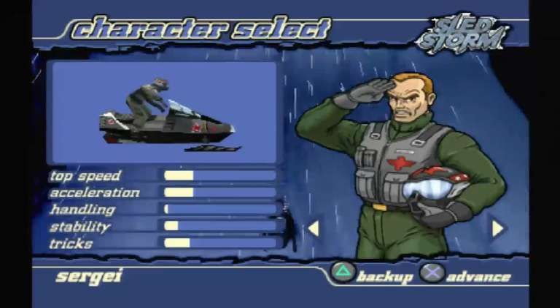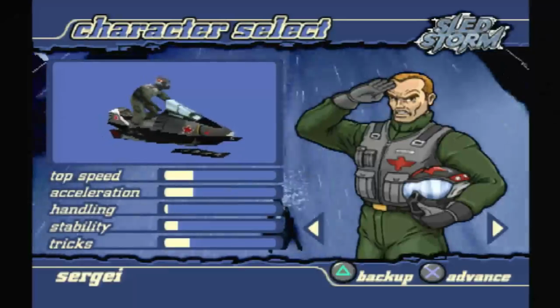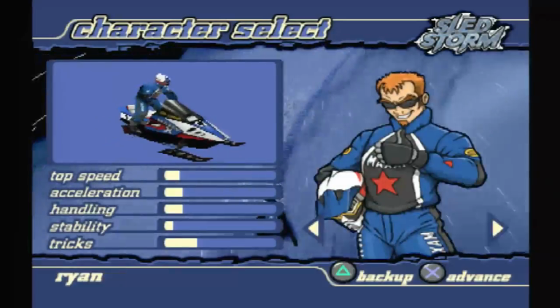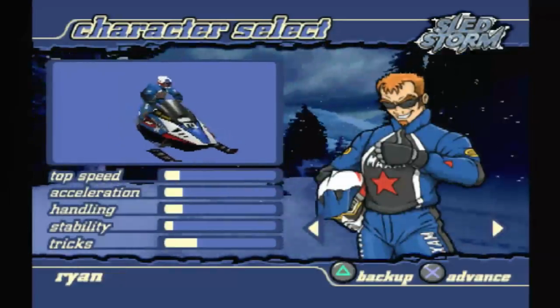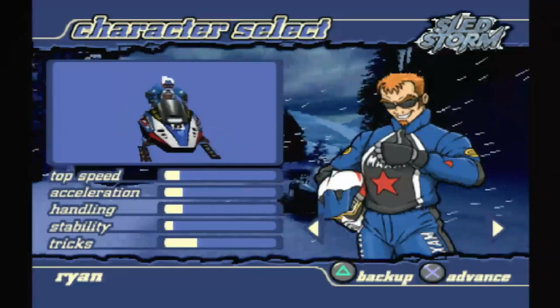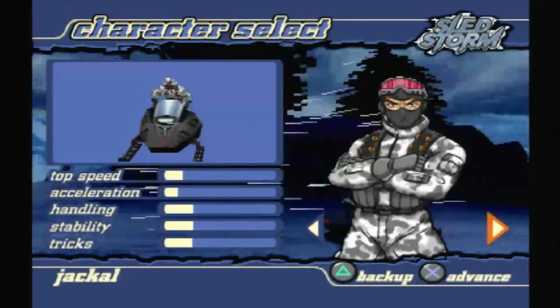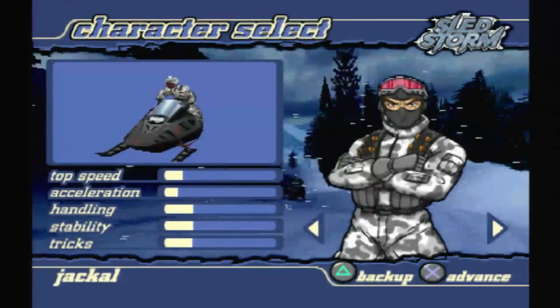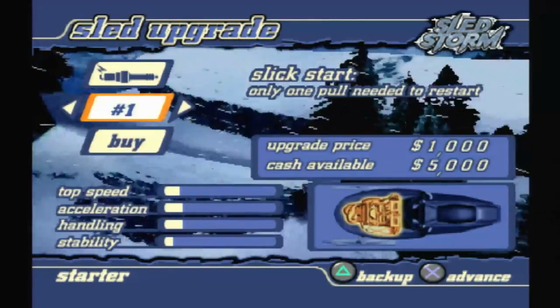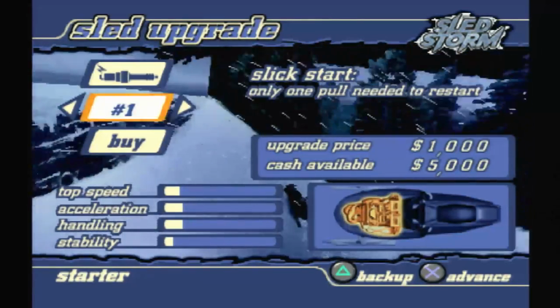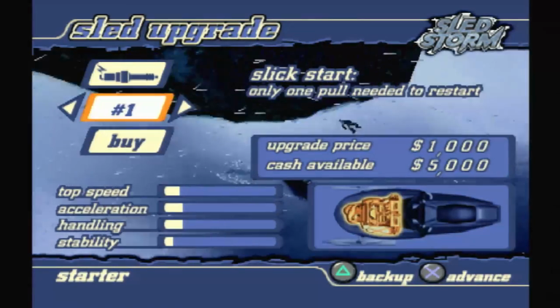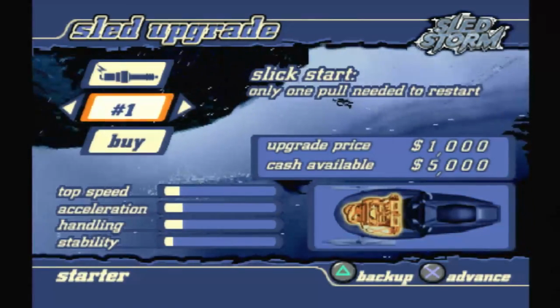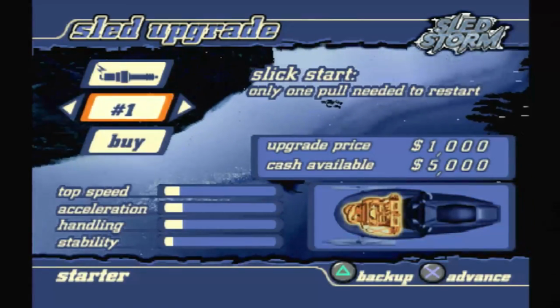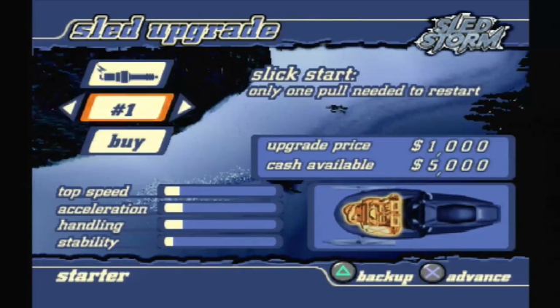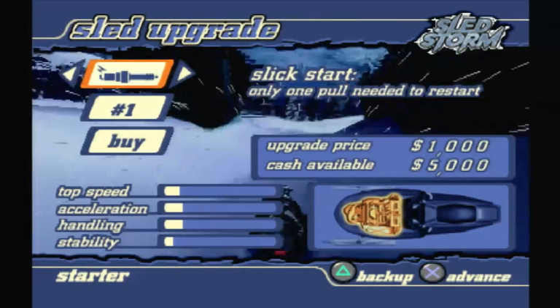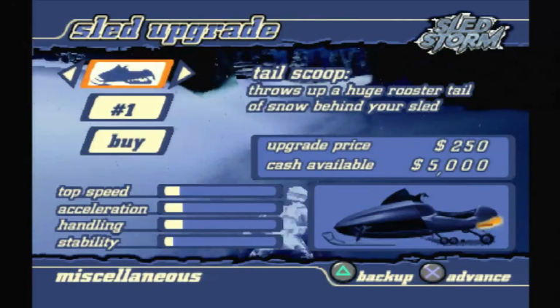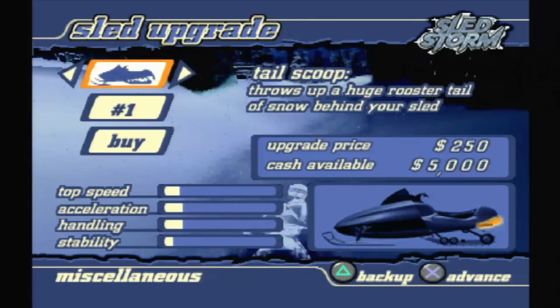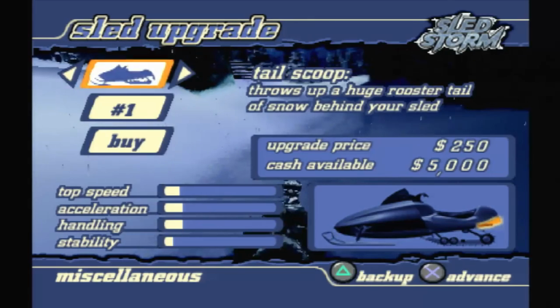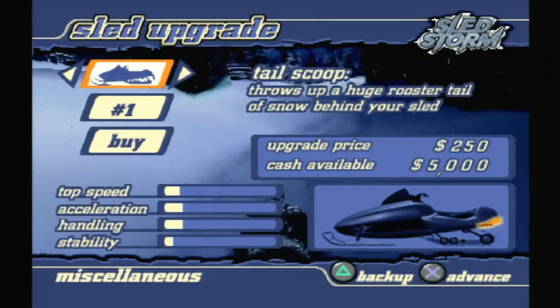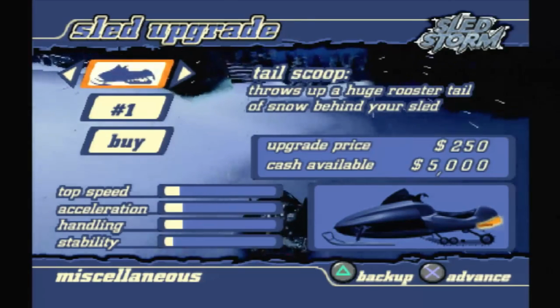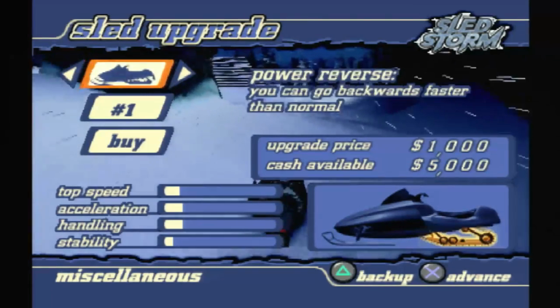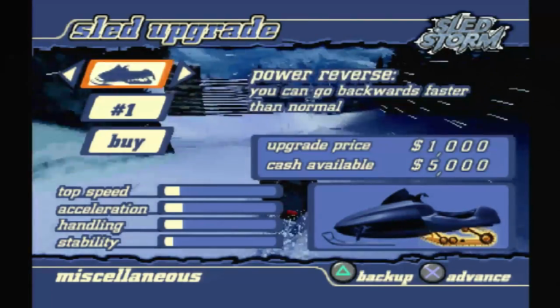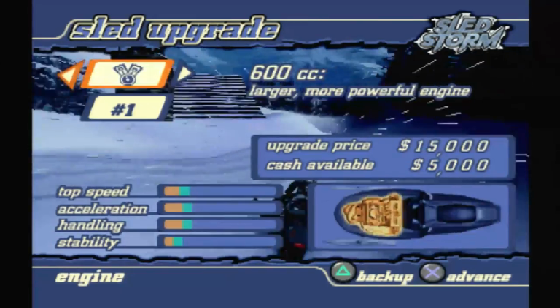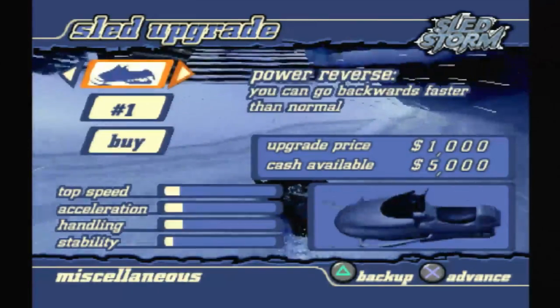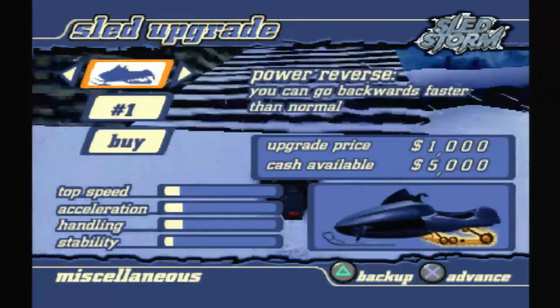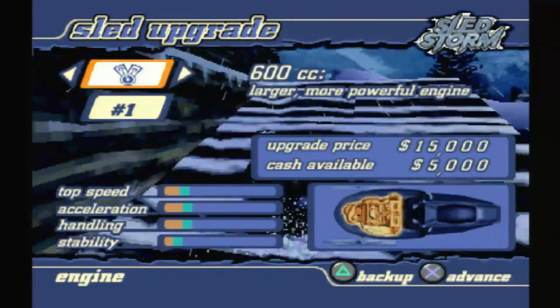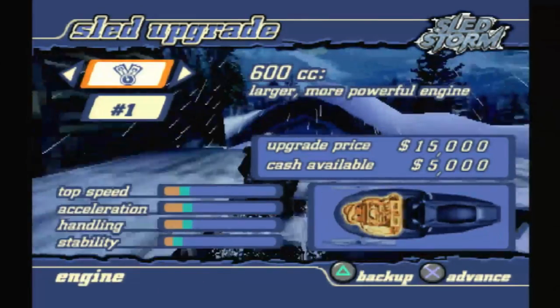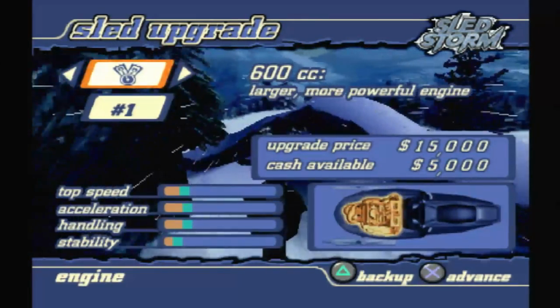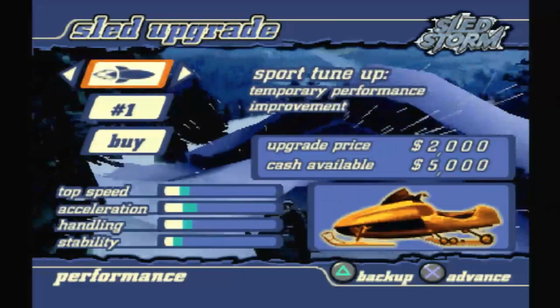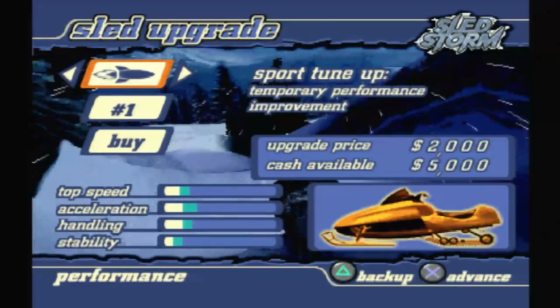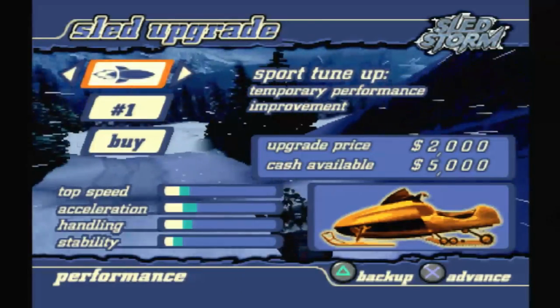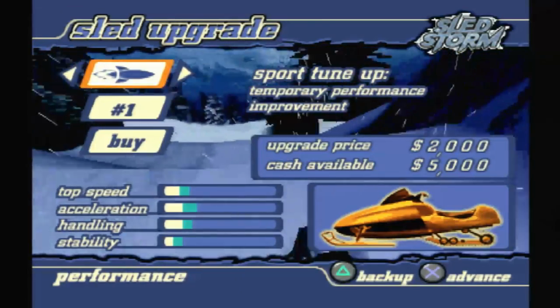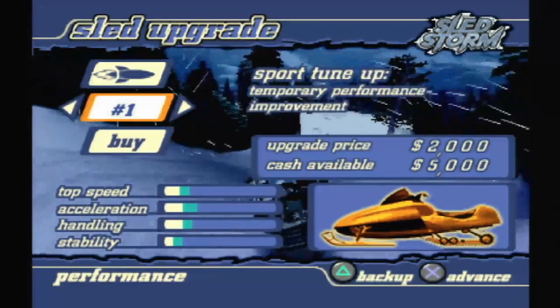You select your rider and then purchase your upgrades. This is a major part of the game, as each race rewards you with cash to buy new treads, engines, and other things. You are constantly working to make your snowmobile faster and handle better.